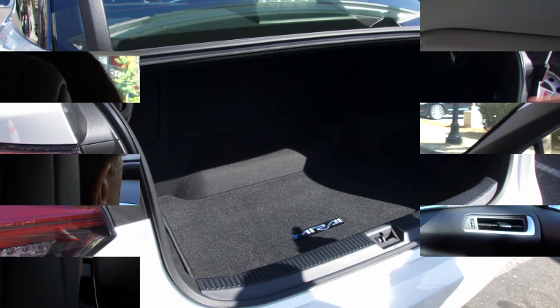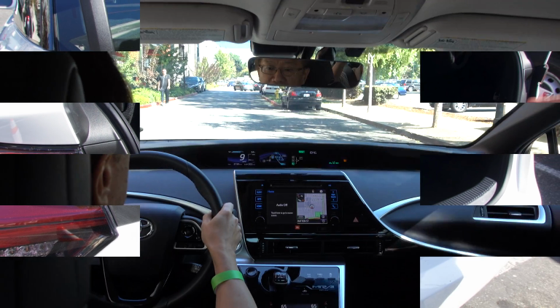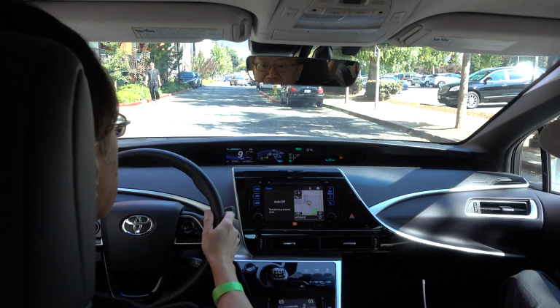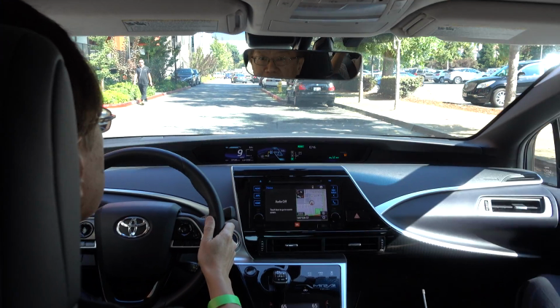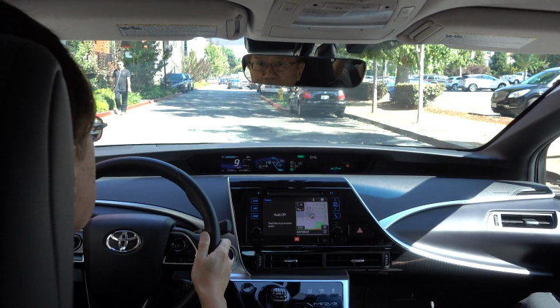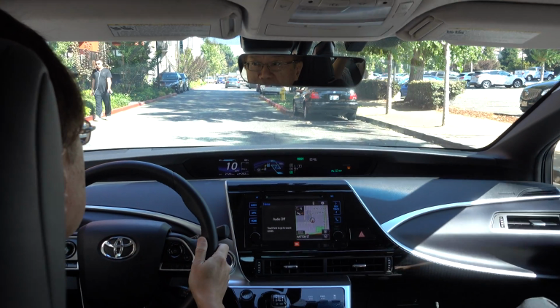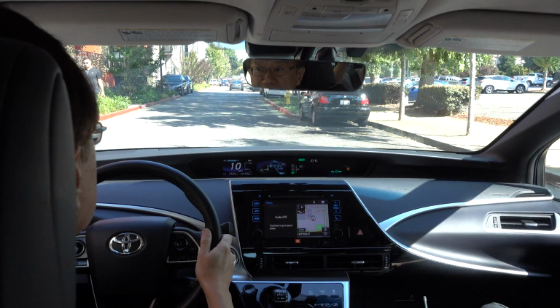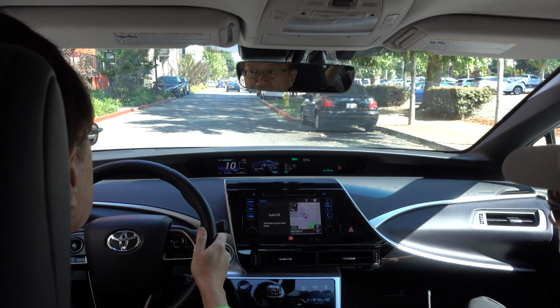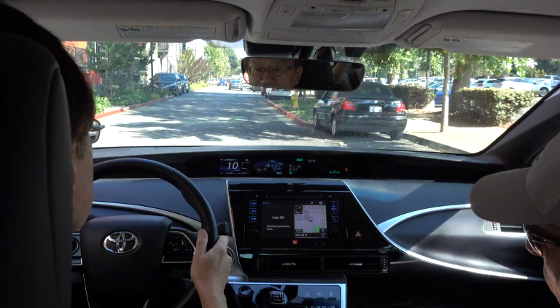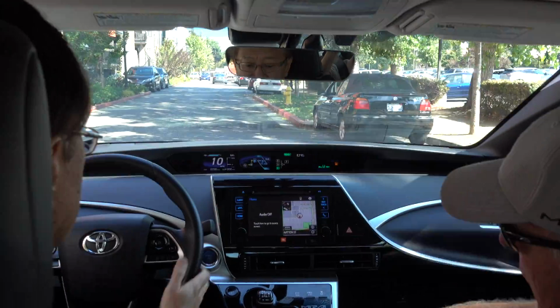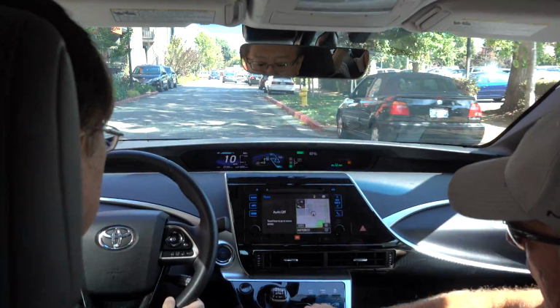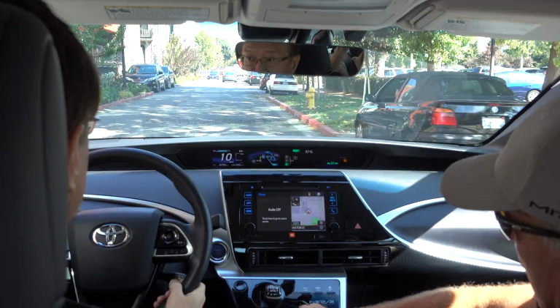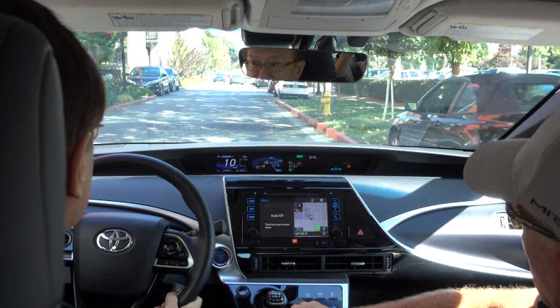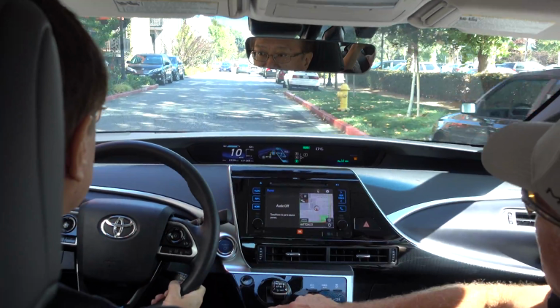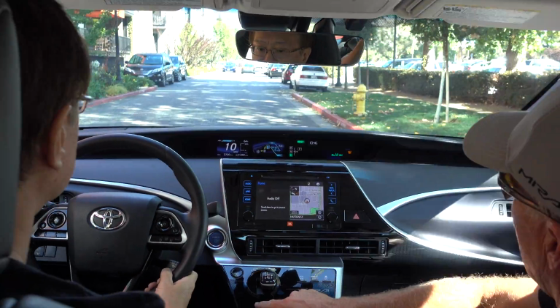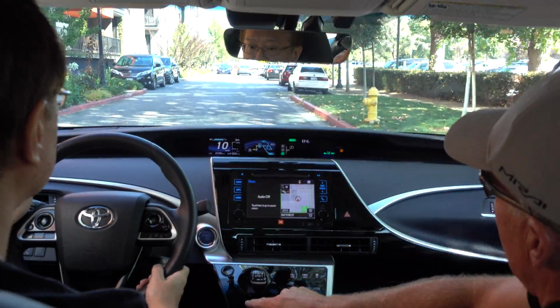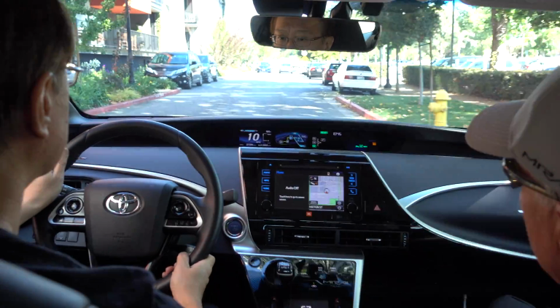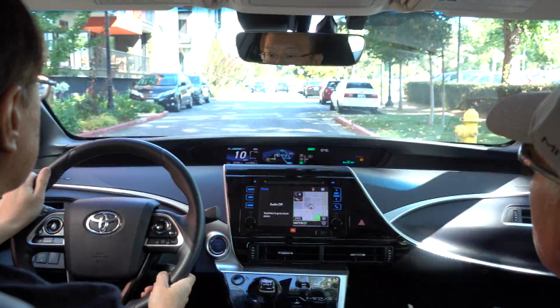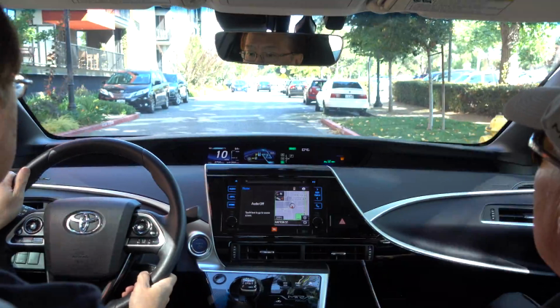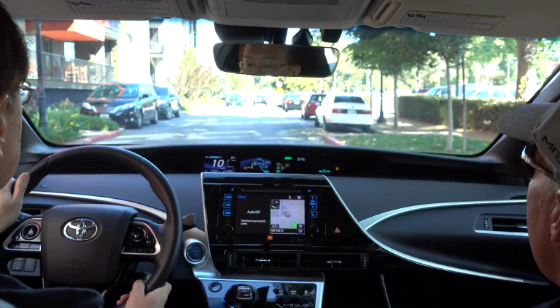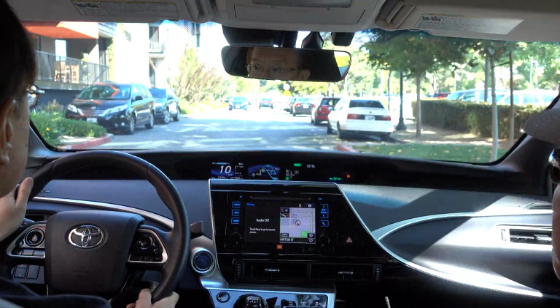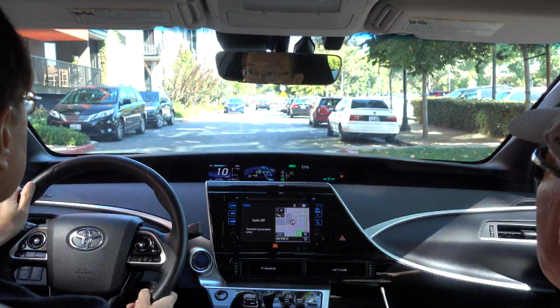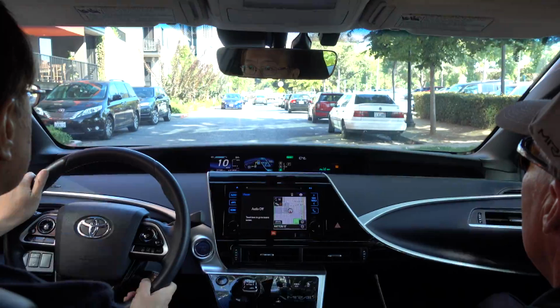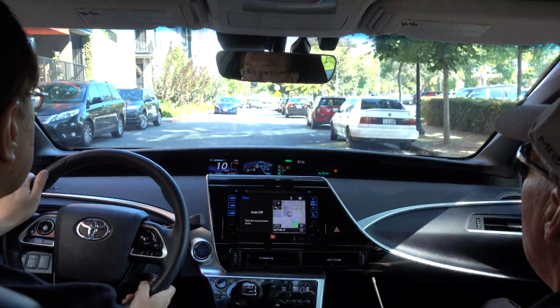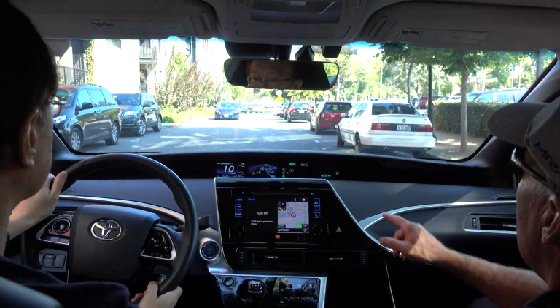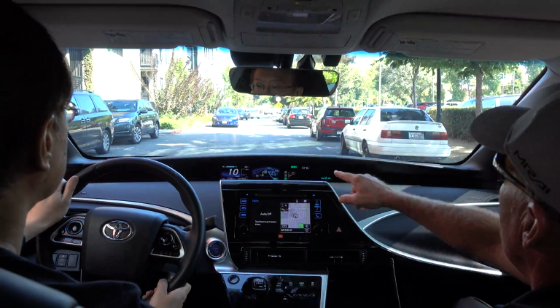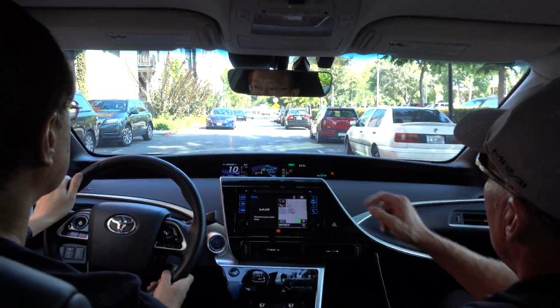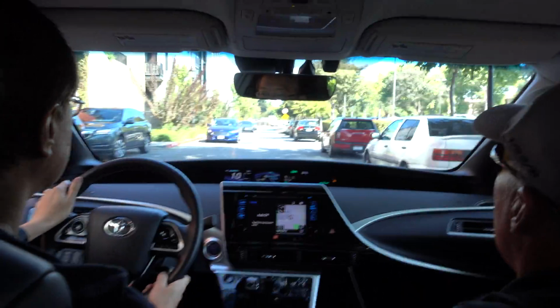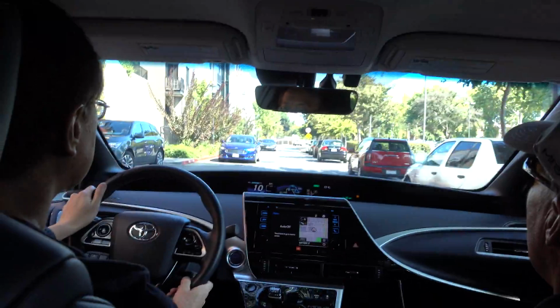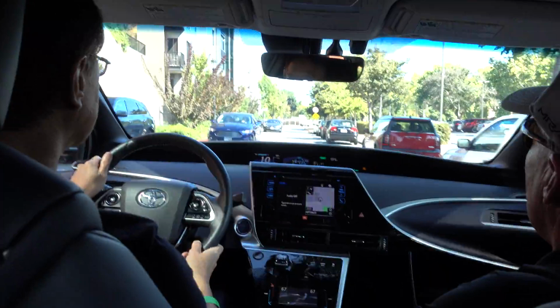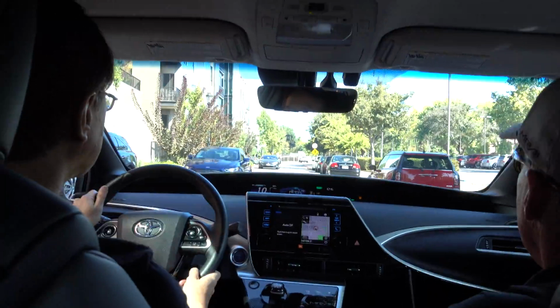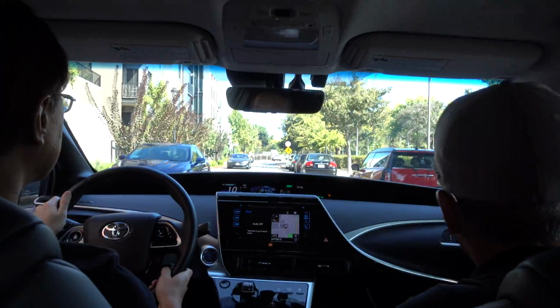That kind of highlights what we're doing. If you see a yellow line, that will mean that's battery power. And if you see a blue line, that means it's hydrogen power.